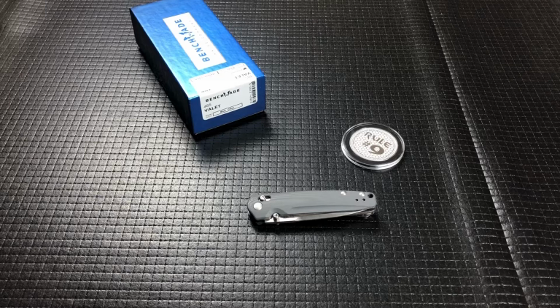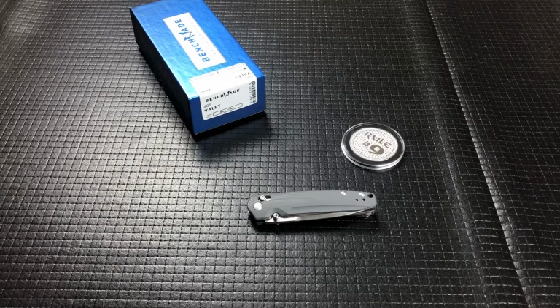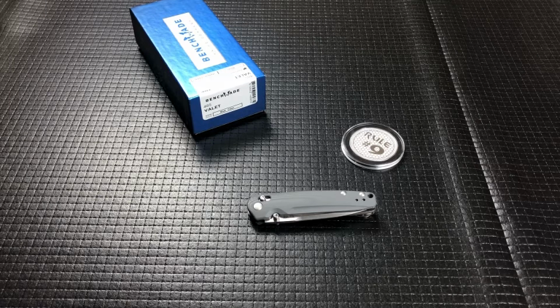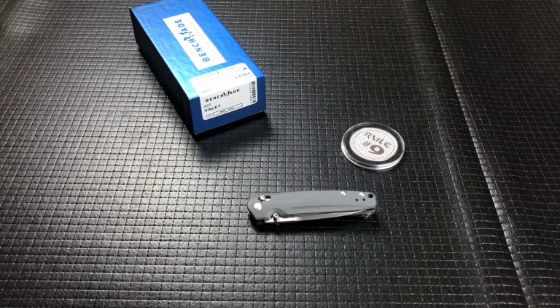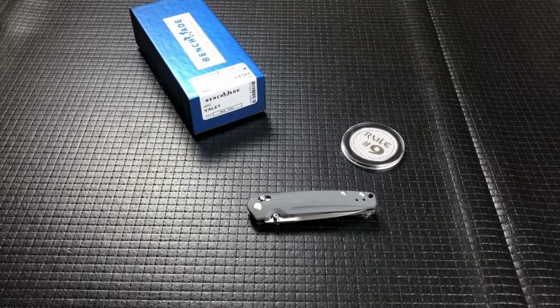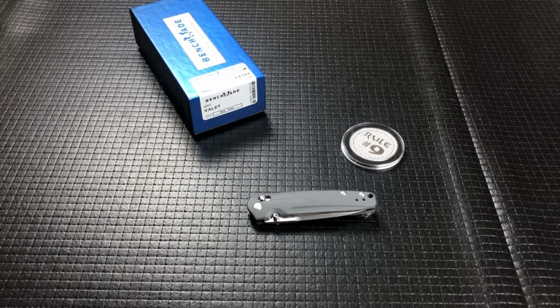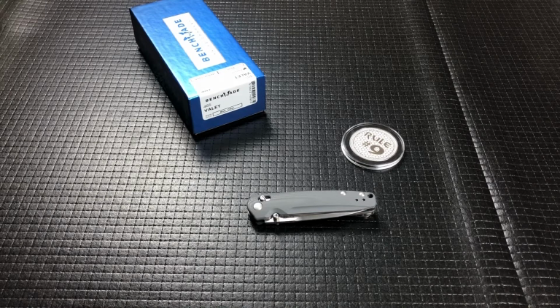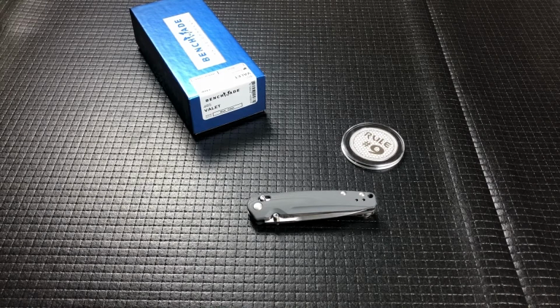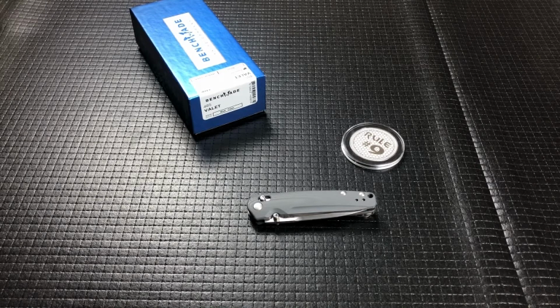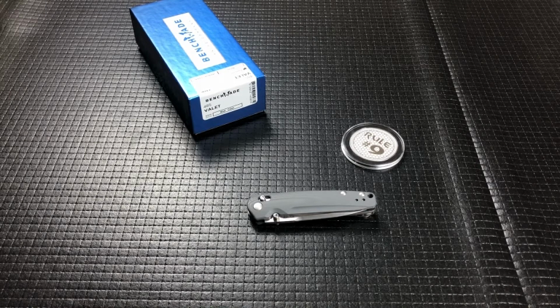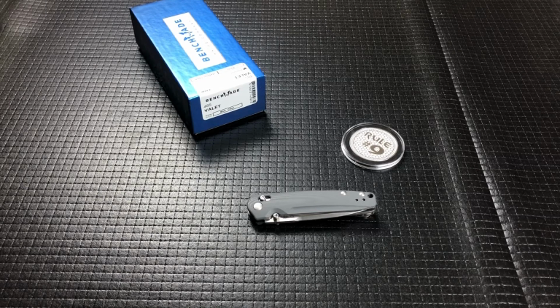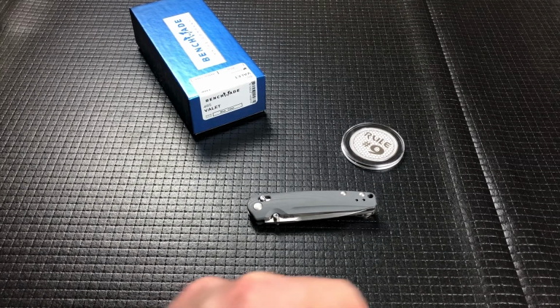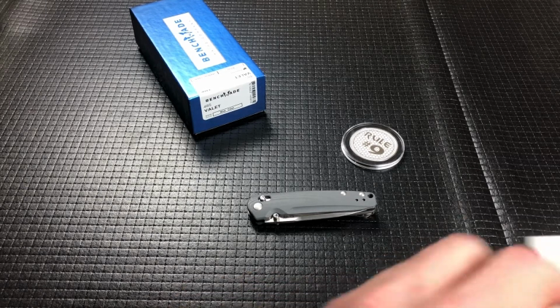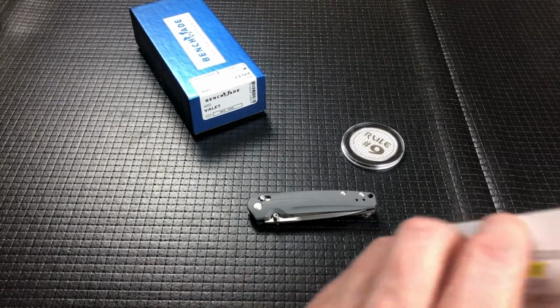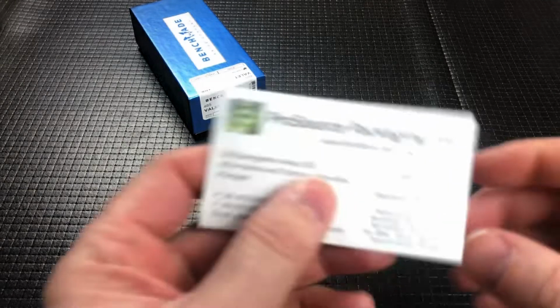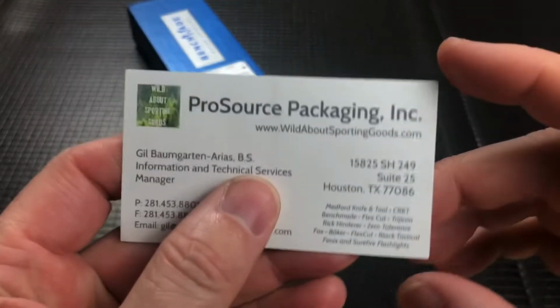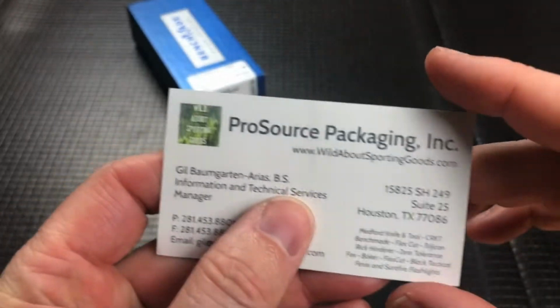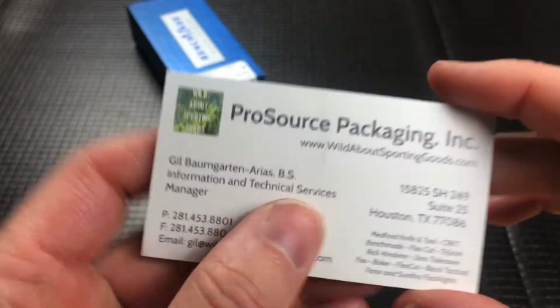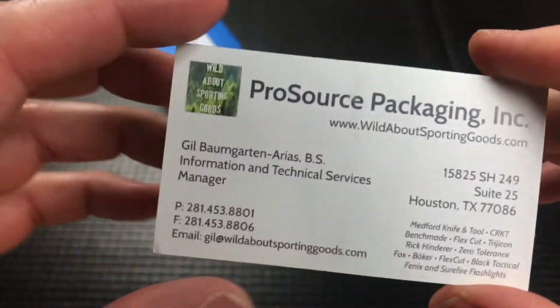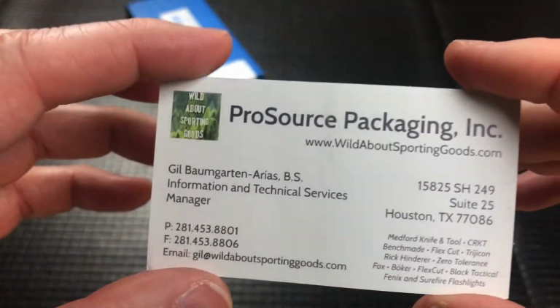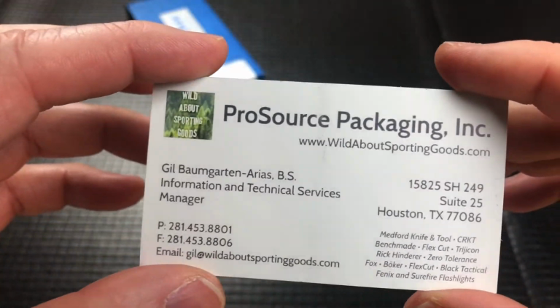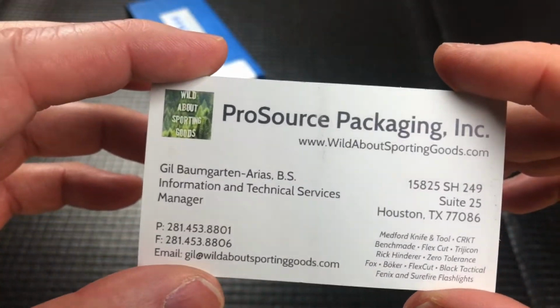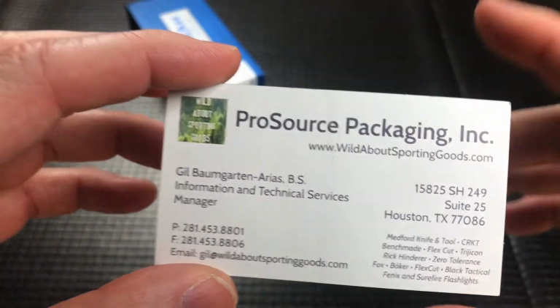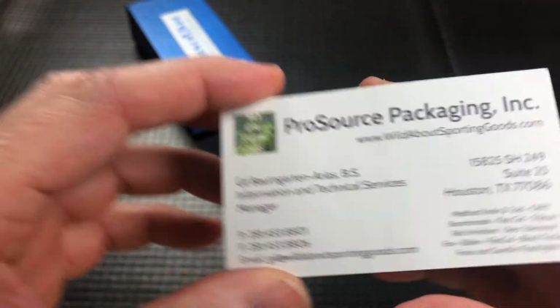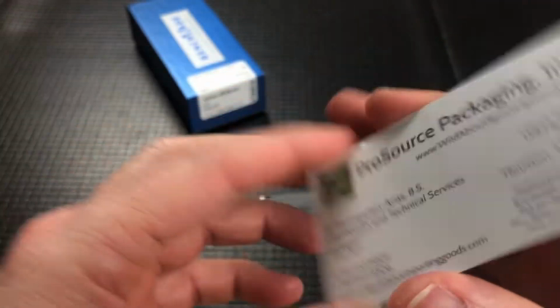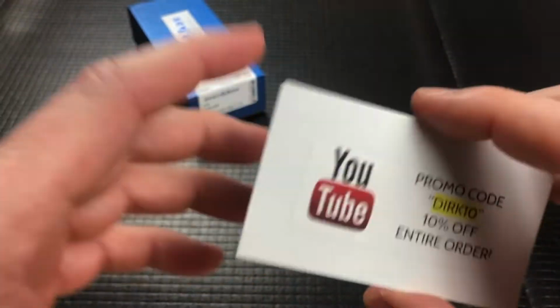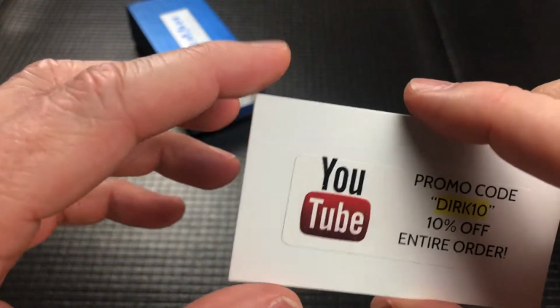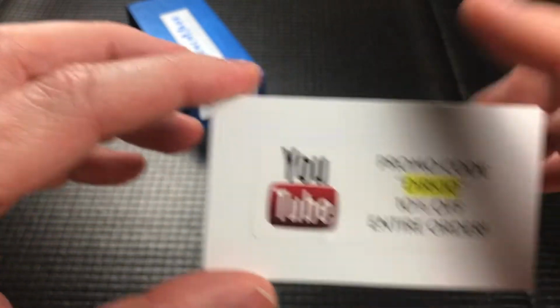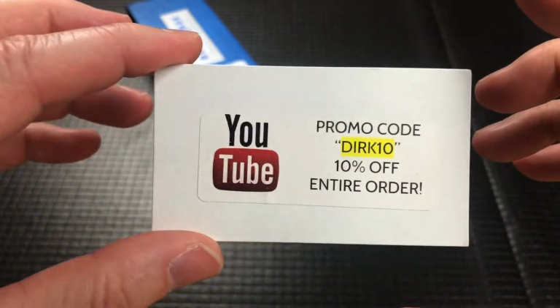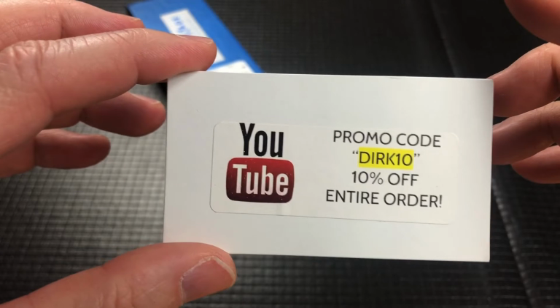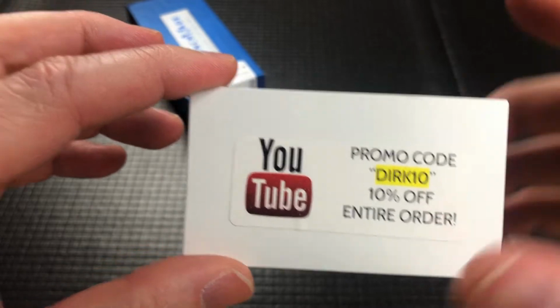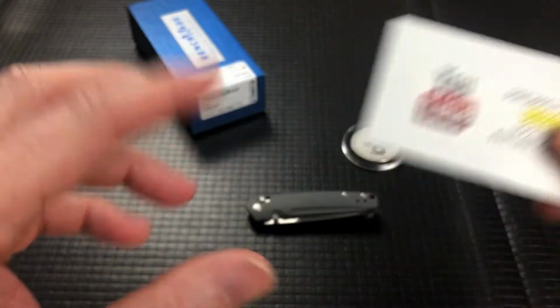Hey there, guys. Today we've got a Benchmade from my good buddy Gil over at Wild About Sporting Goods. There will be a link down in the description and a promo code.